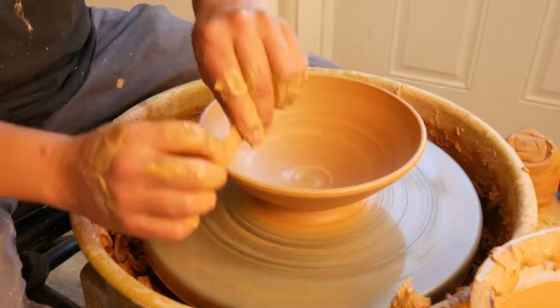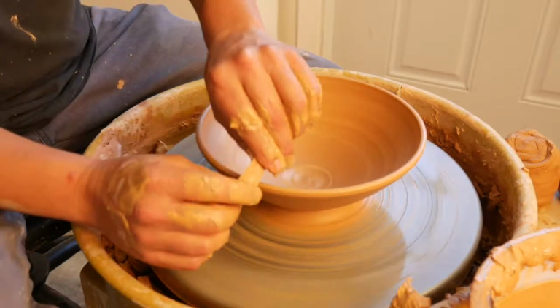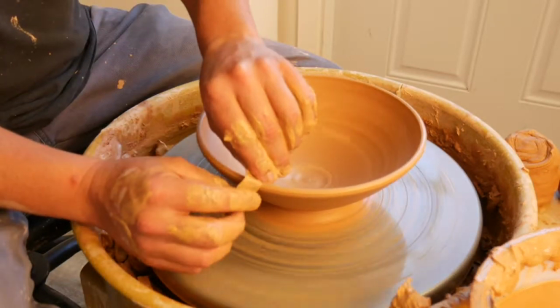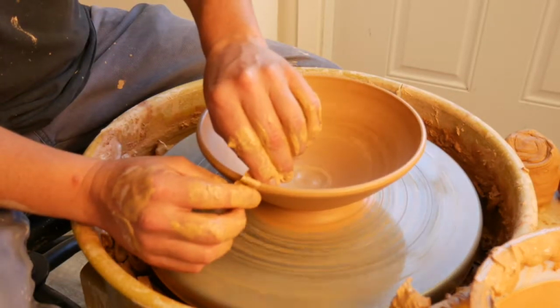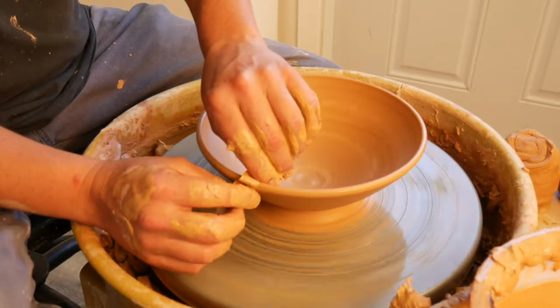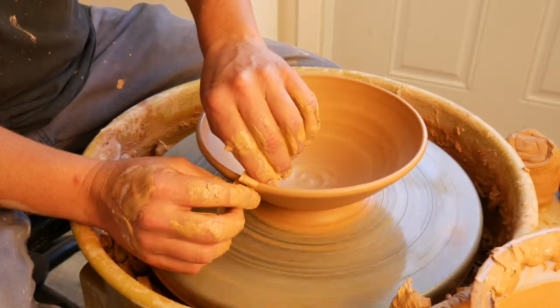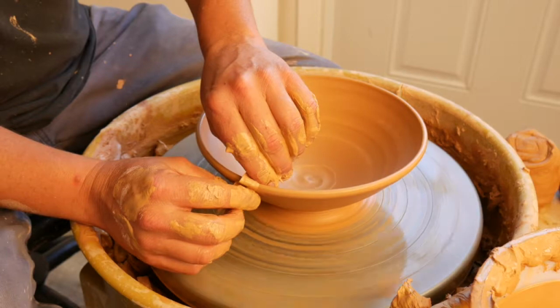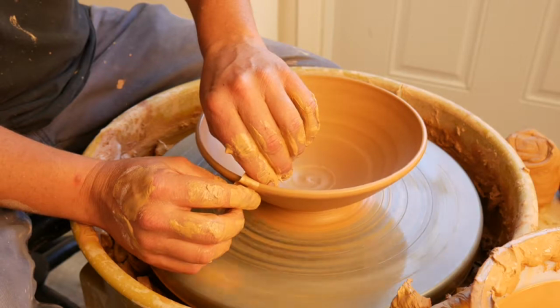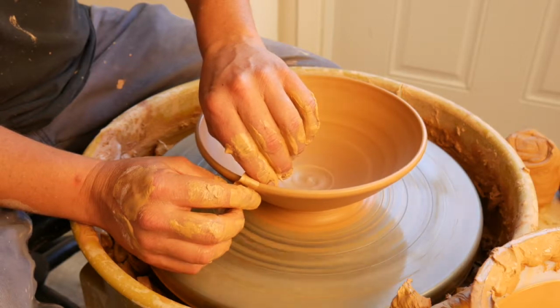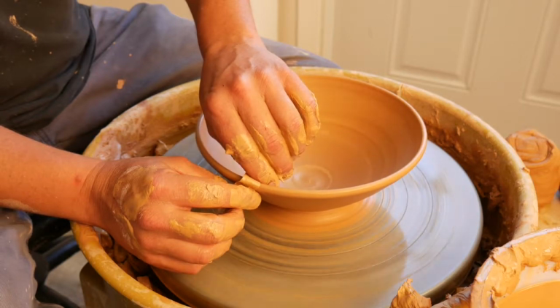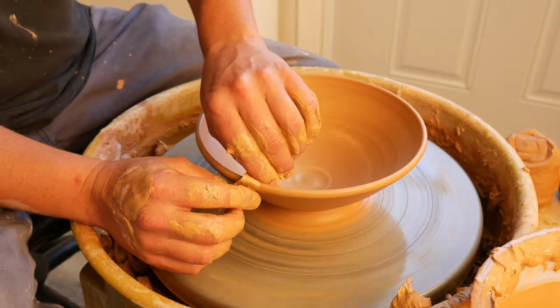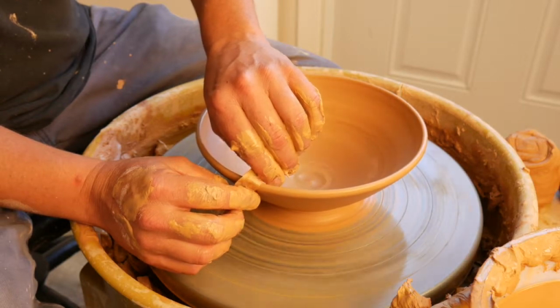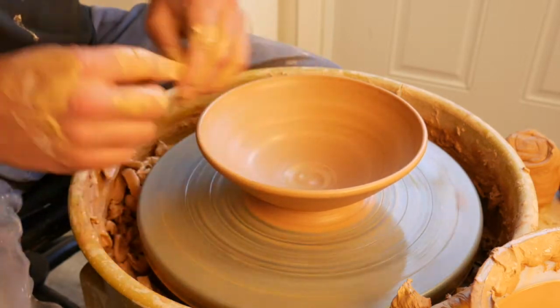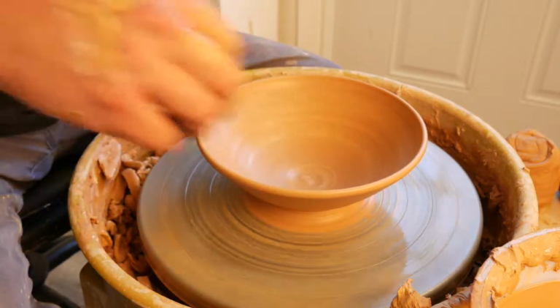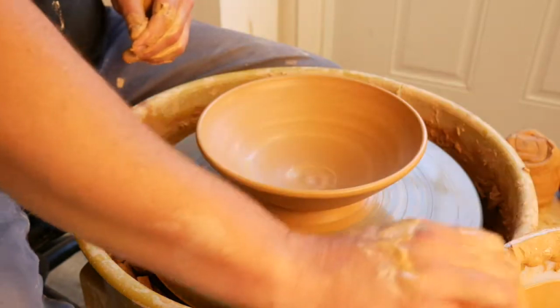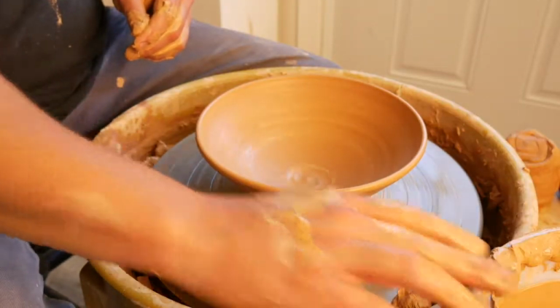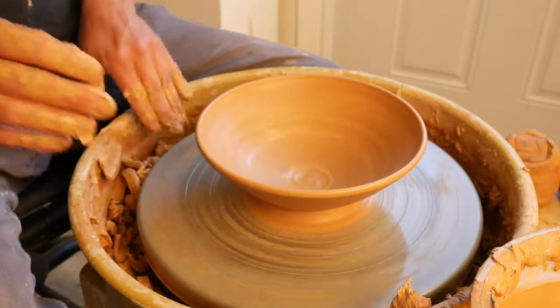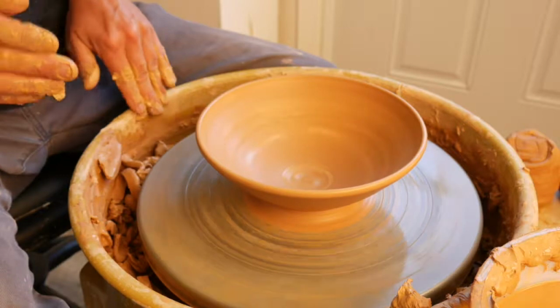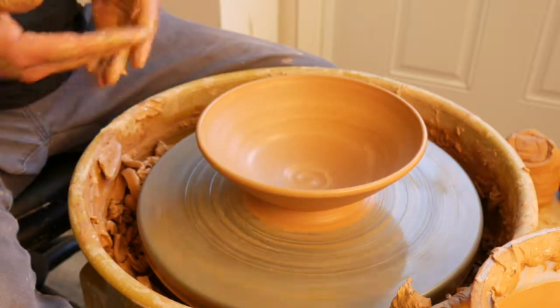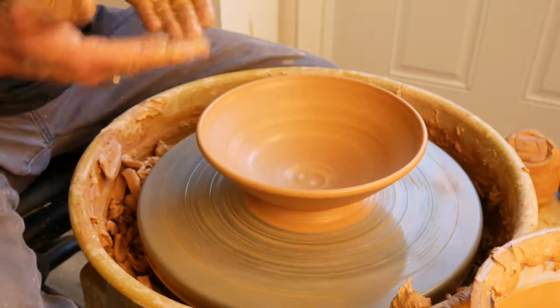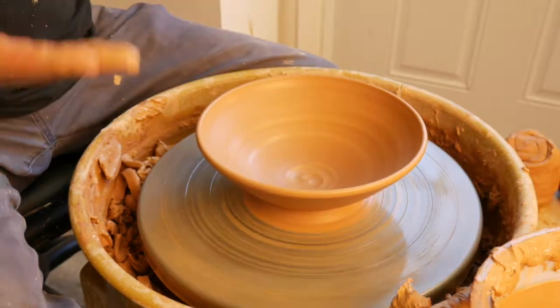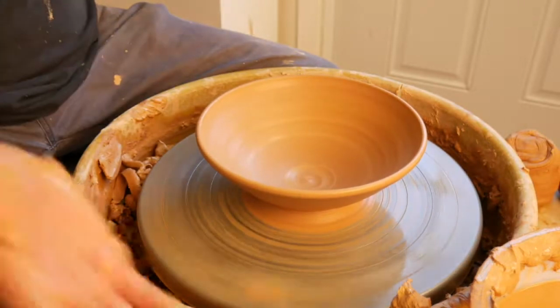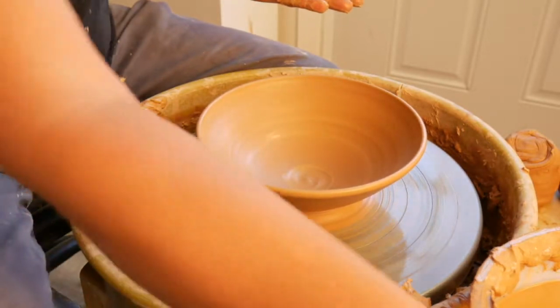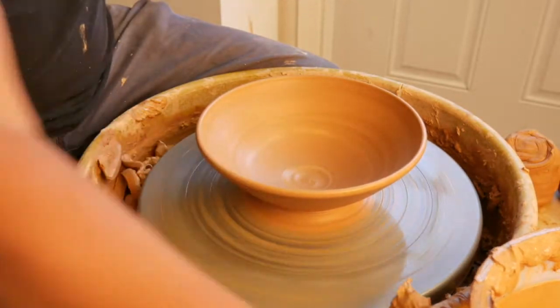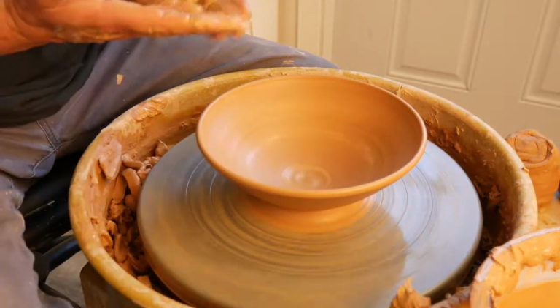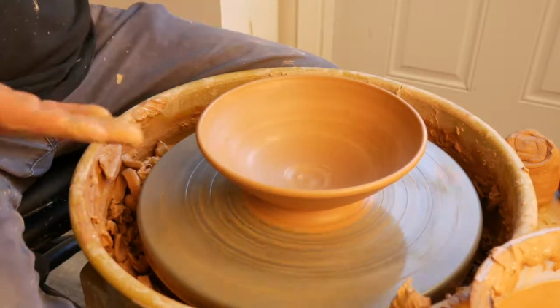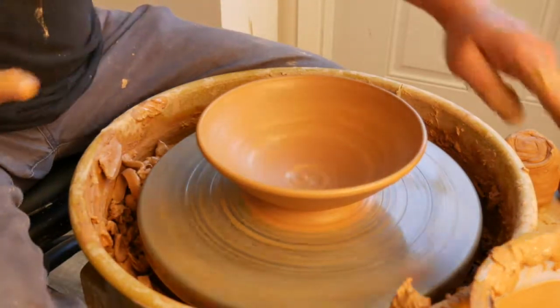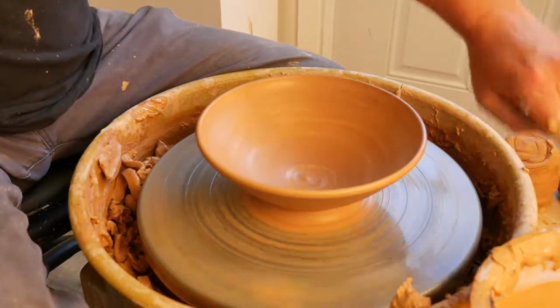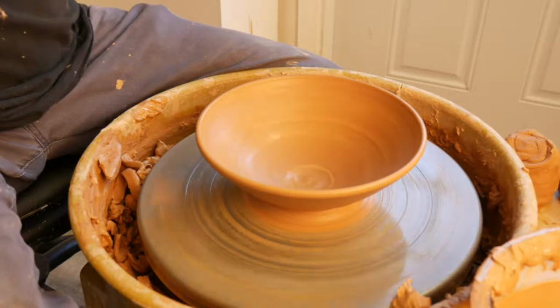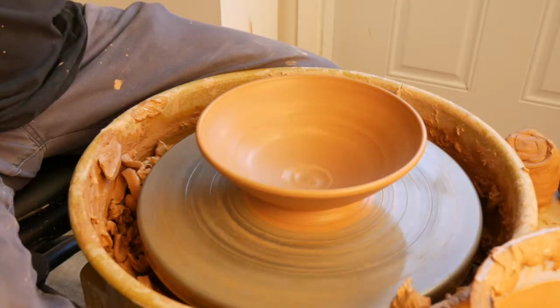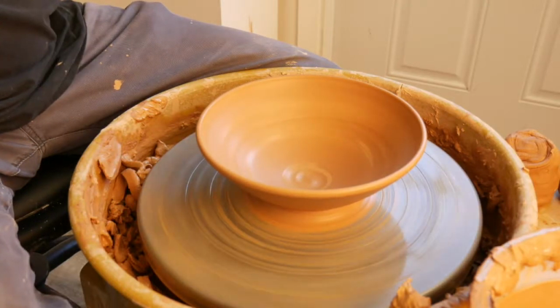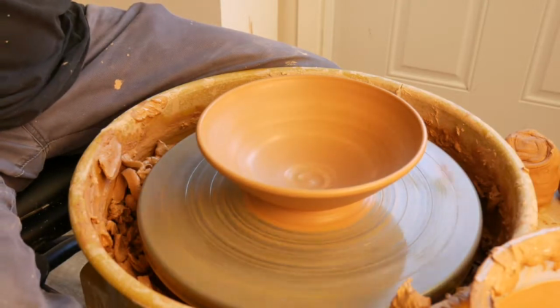Use your sham if you have one — you want to push directly into the wall. Now, there's something really beautiful about a perfectly round flared bowl, but today we're going to talk about altering.